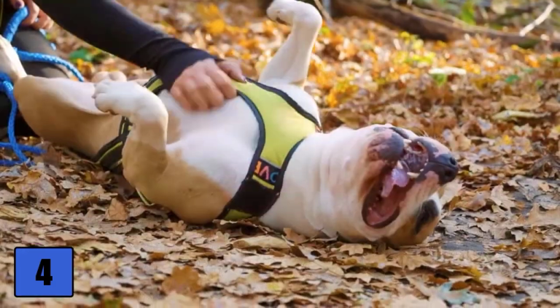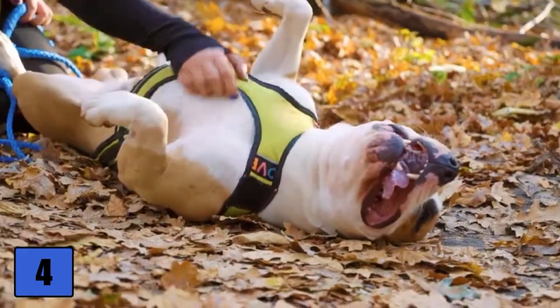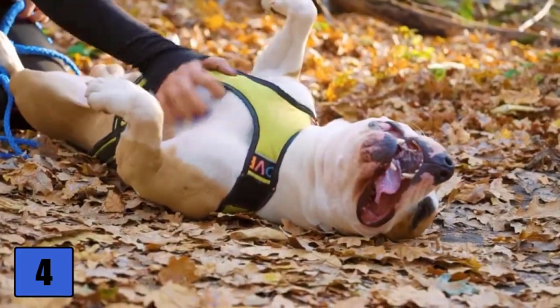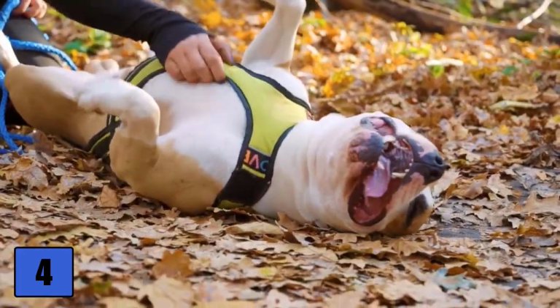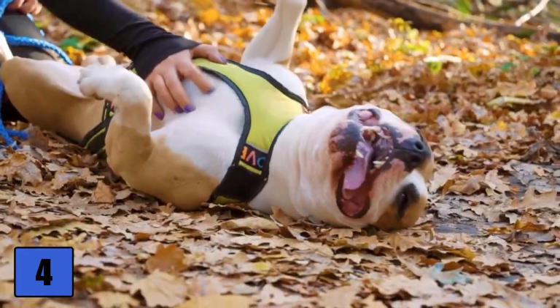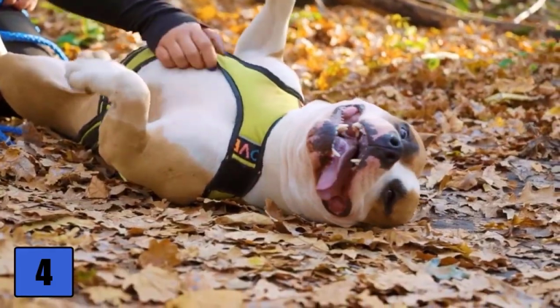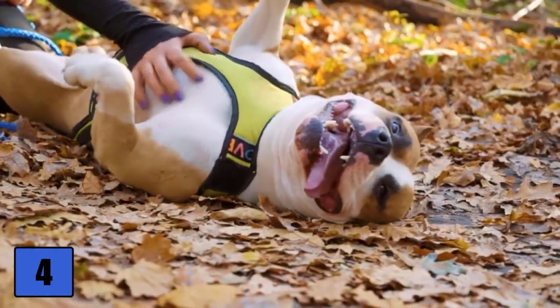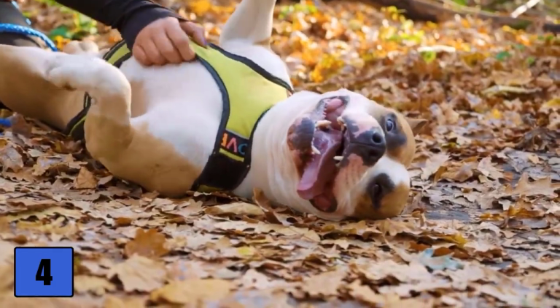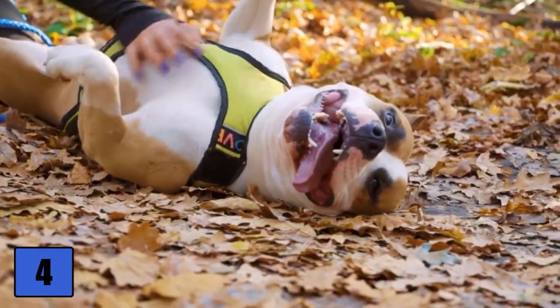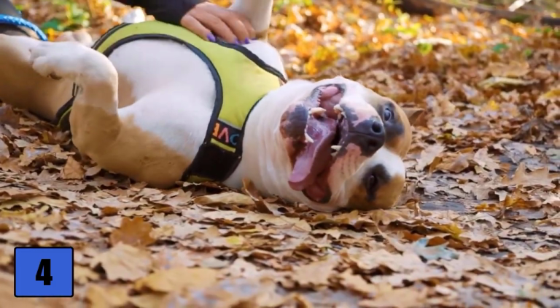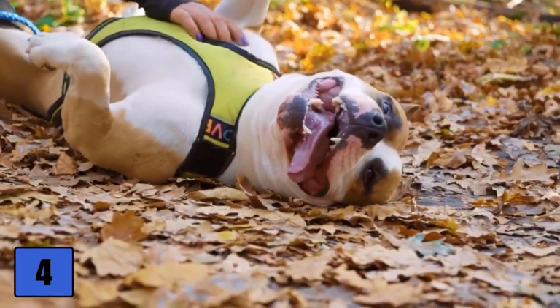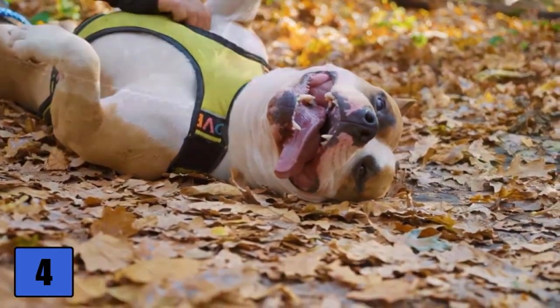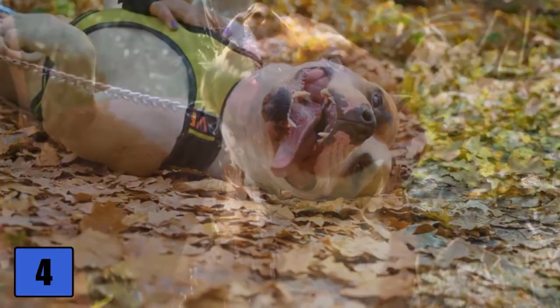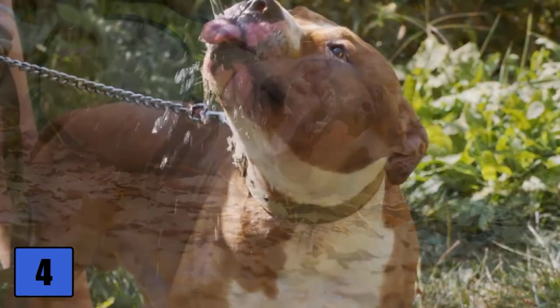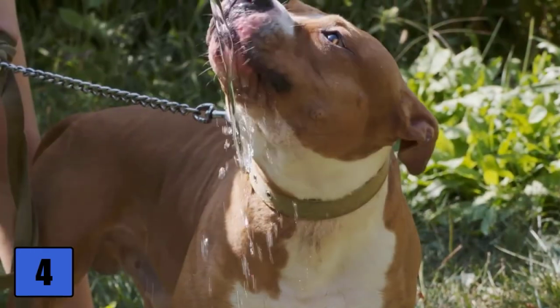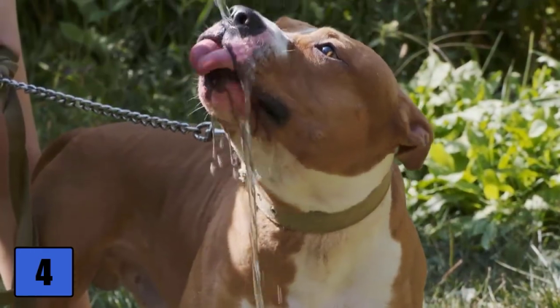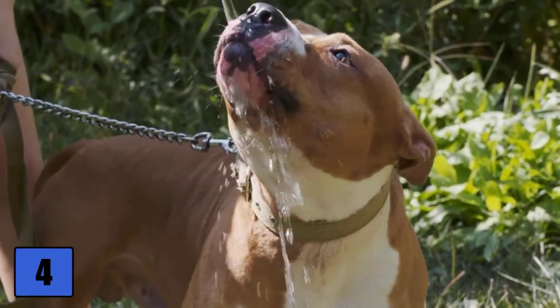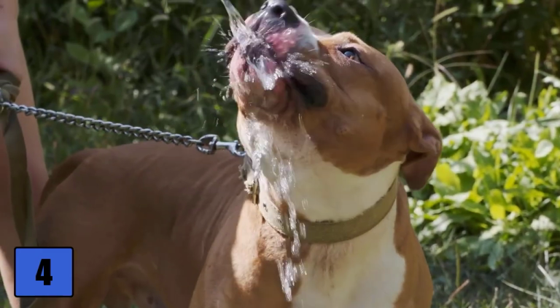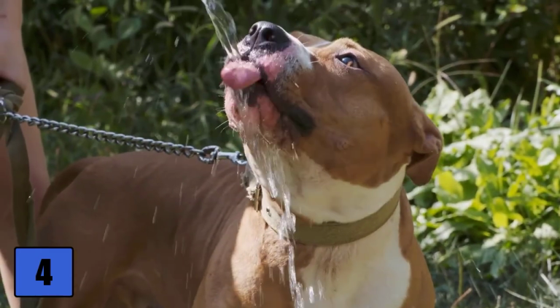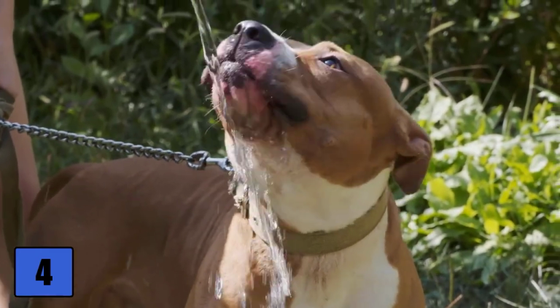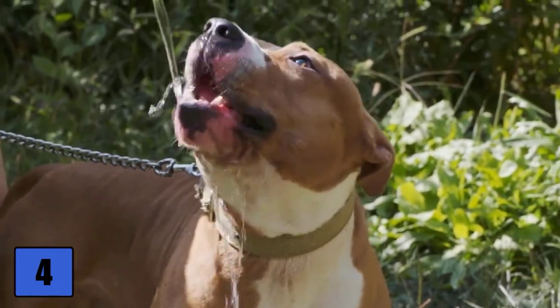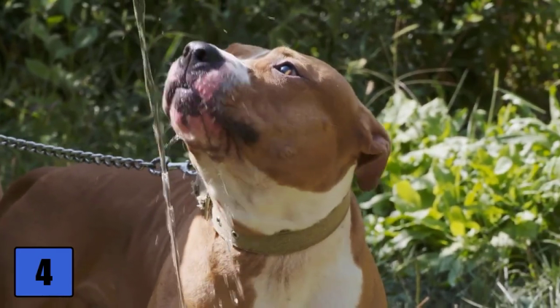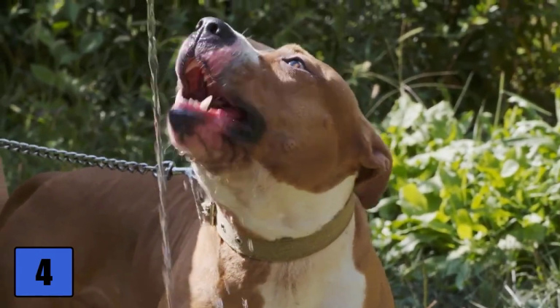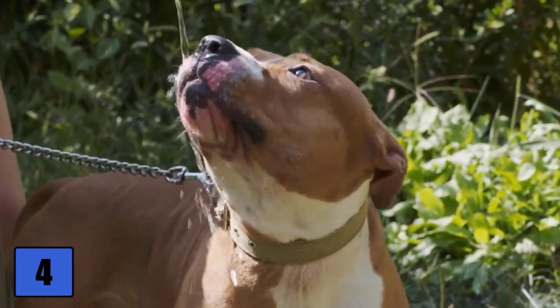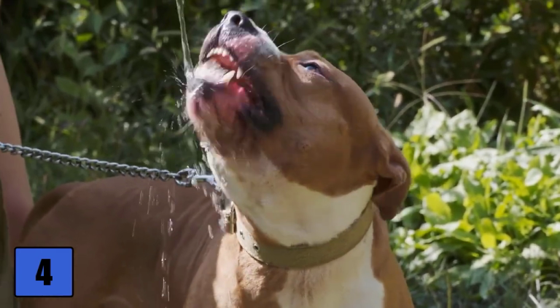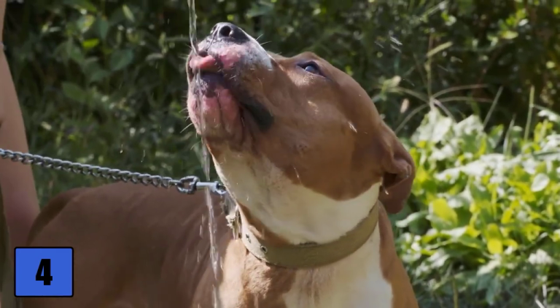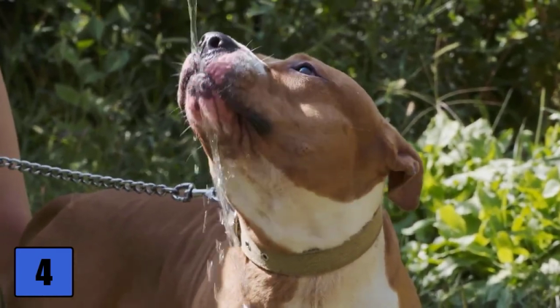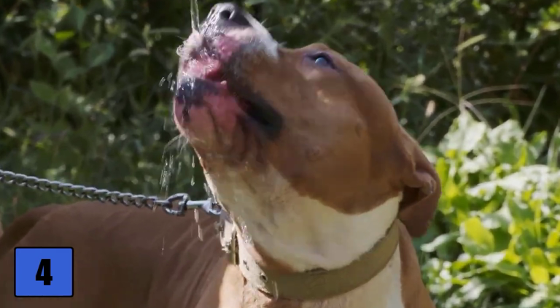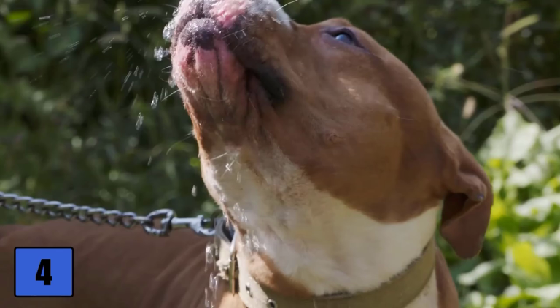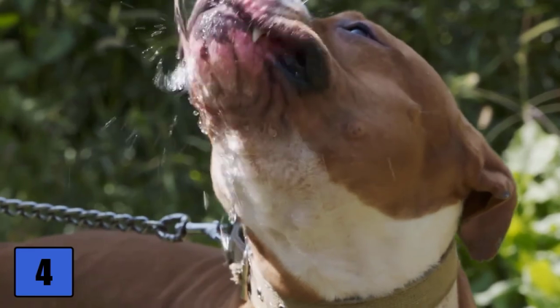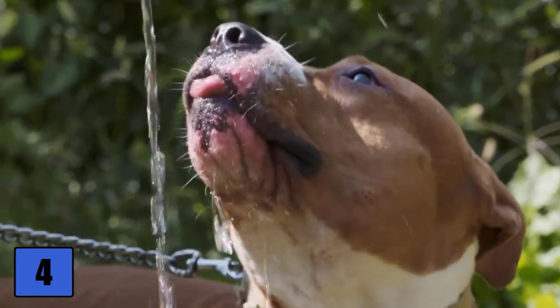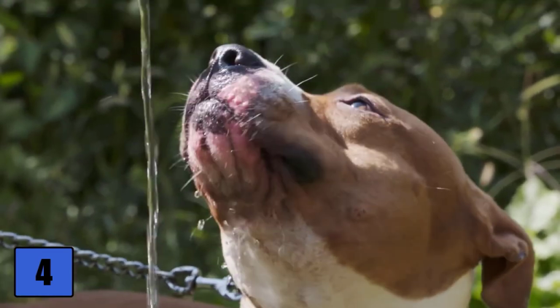The coat care of an American Staffordshire Terrier is quickly done. Most of the time, brushing the coat once a week is quite enough. The American Staffordshire Terrier is prone to heart disease and HD.